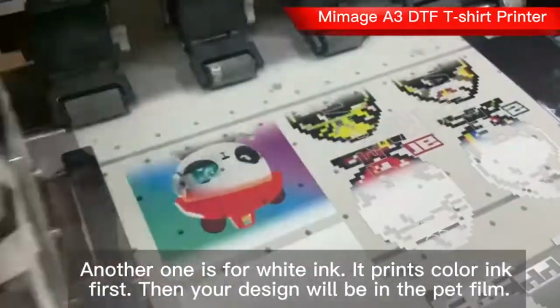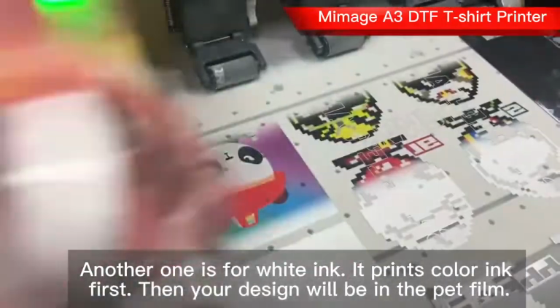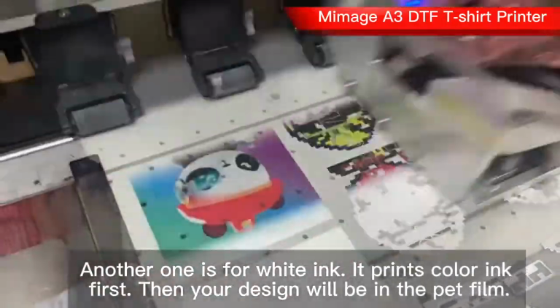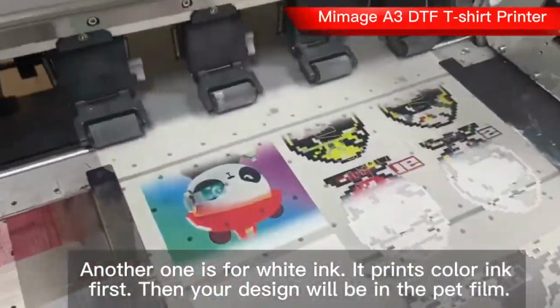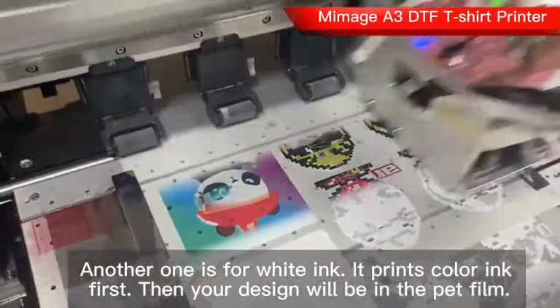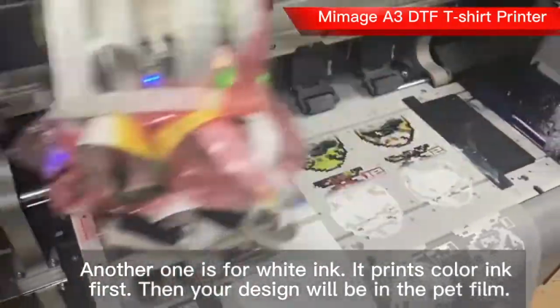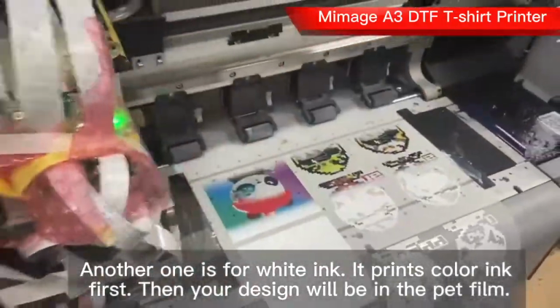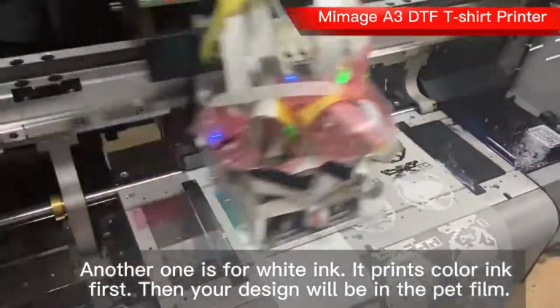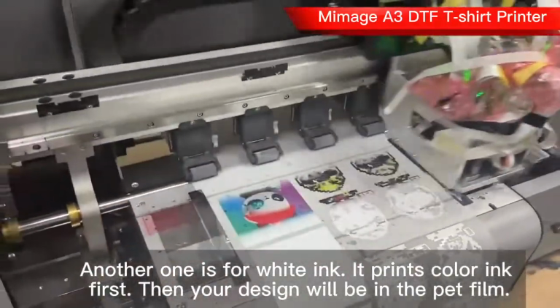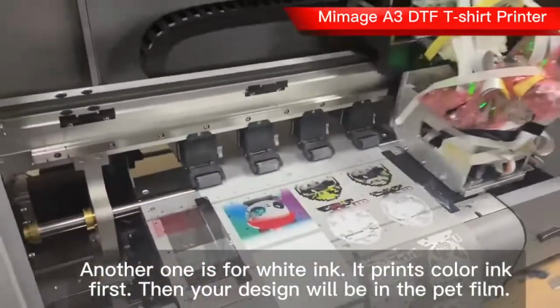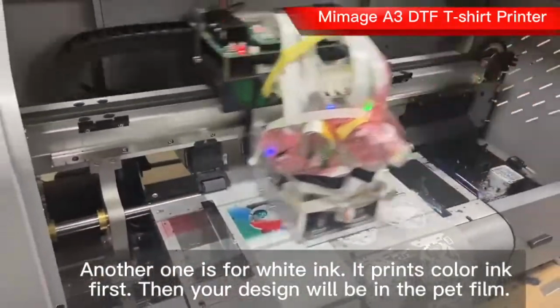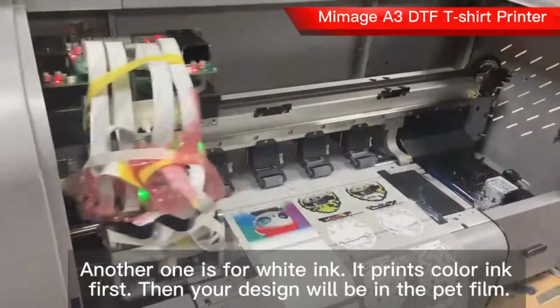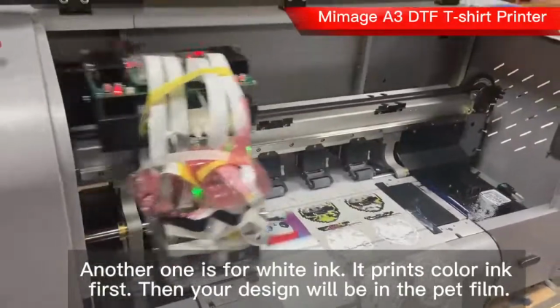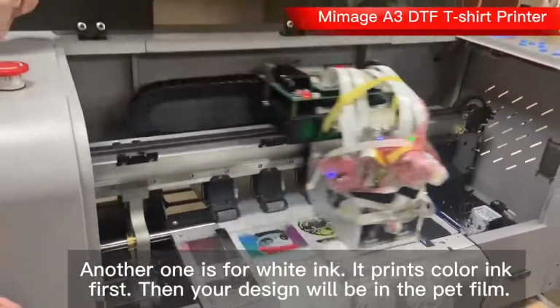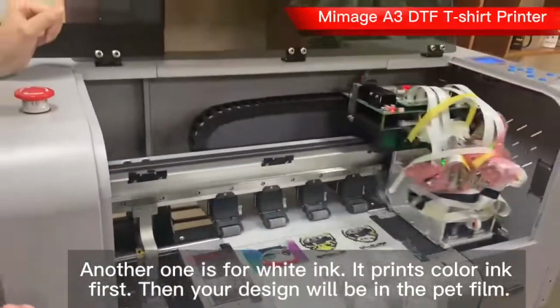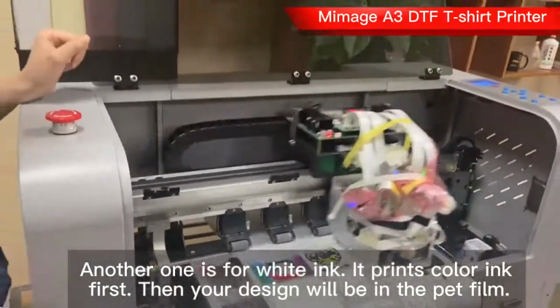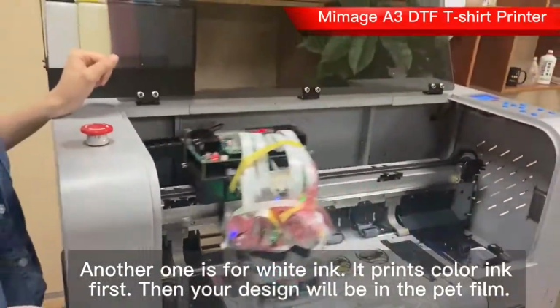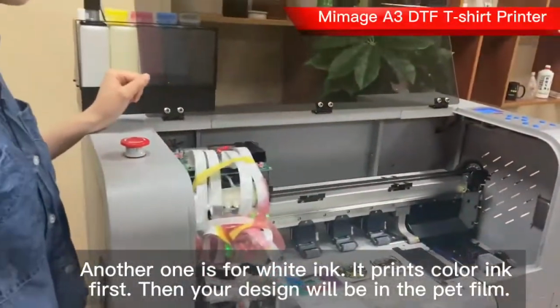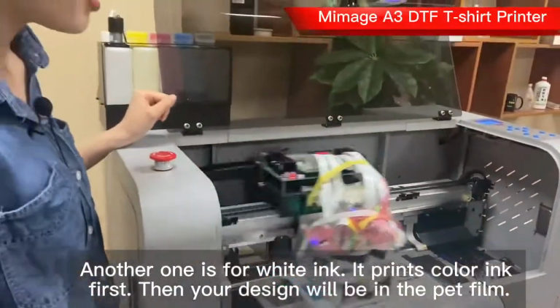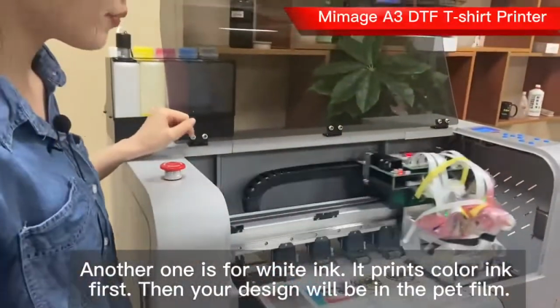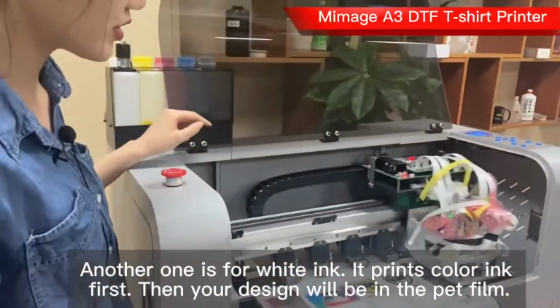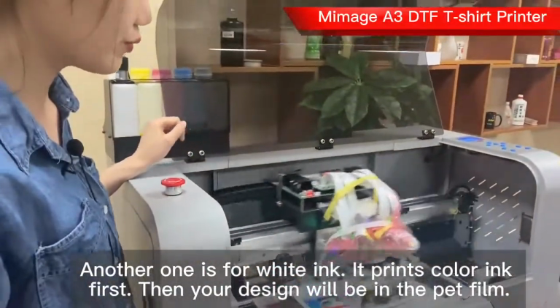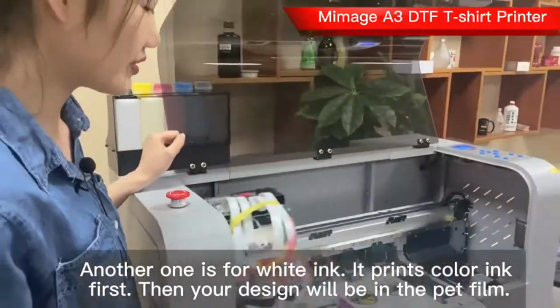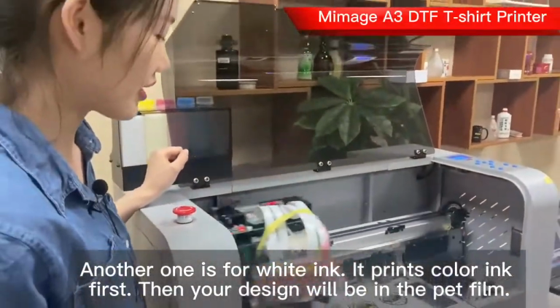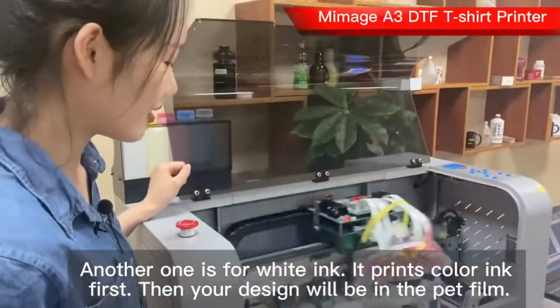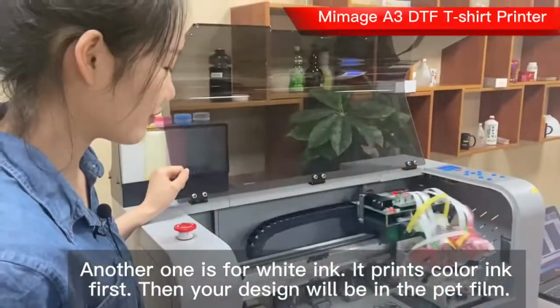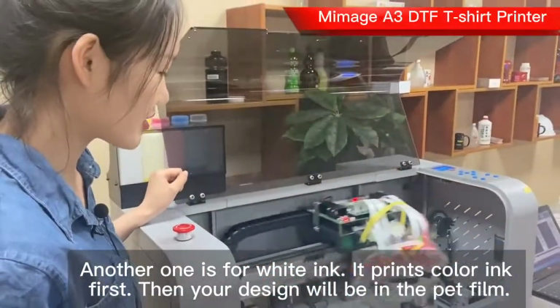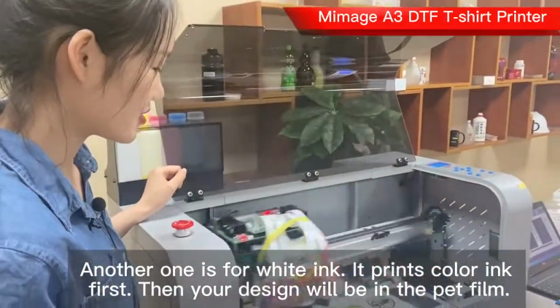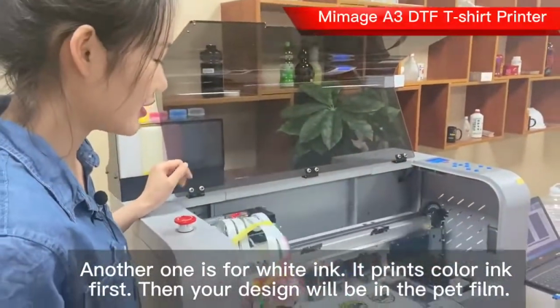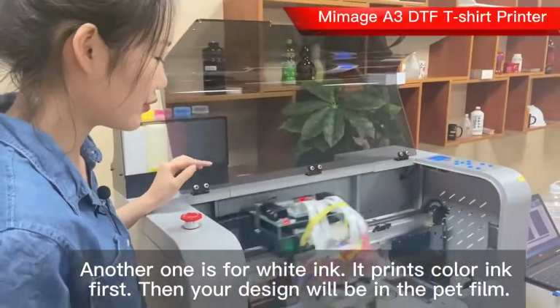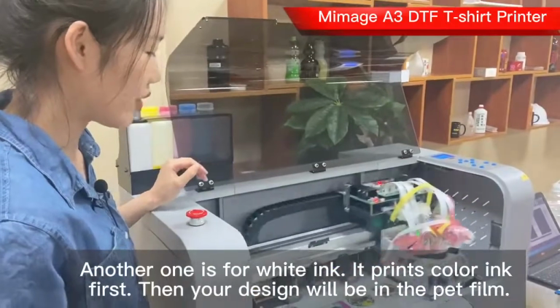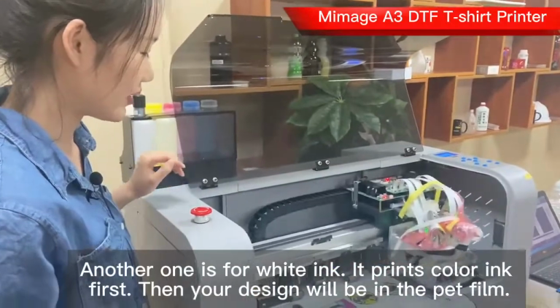For the color ink, the color has CMYK 4 colors. The printer will print color ink first, then it prints white ink.